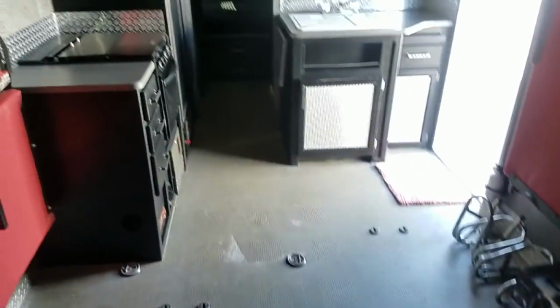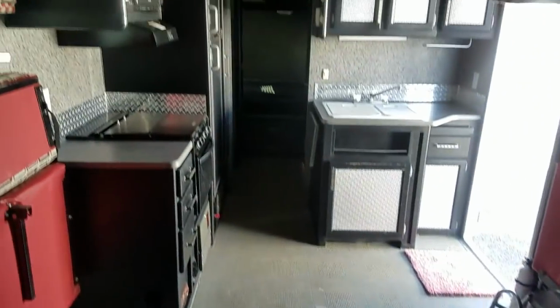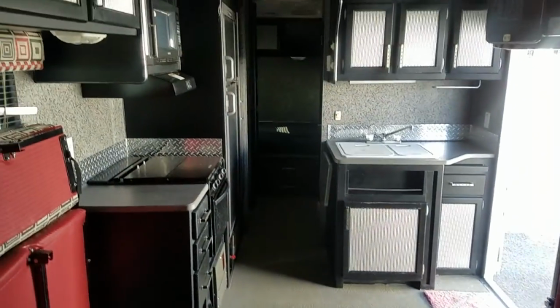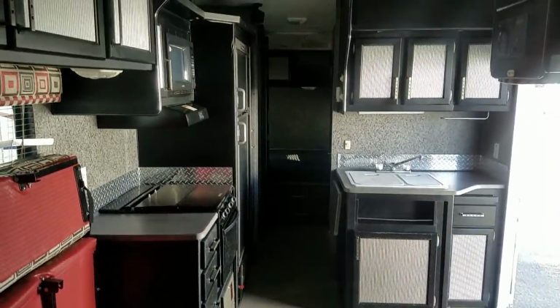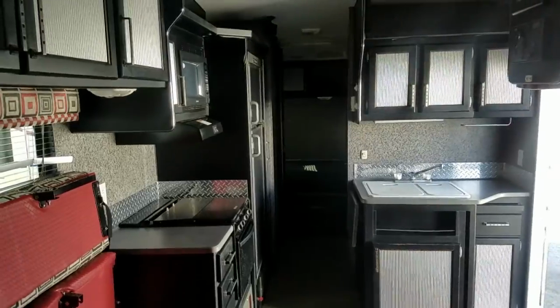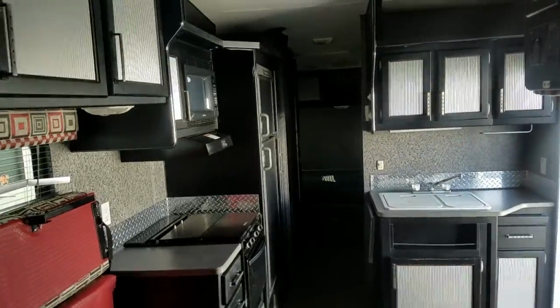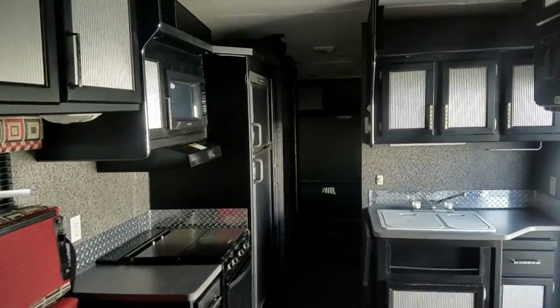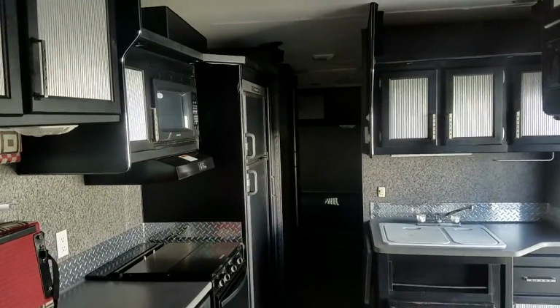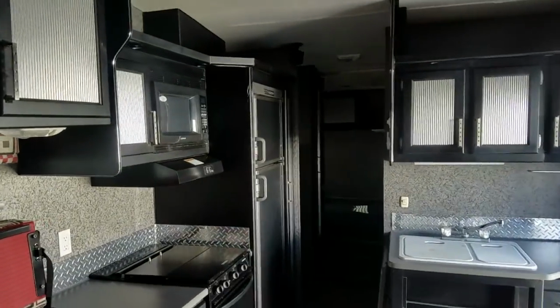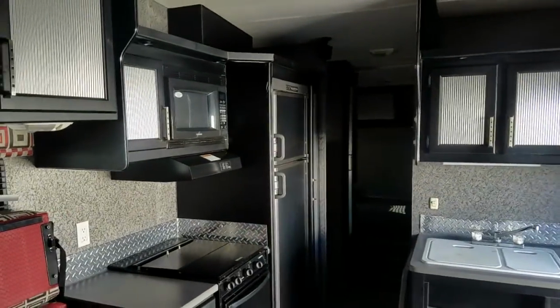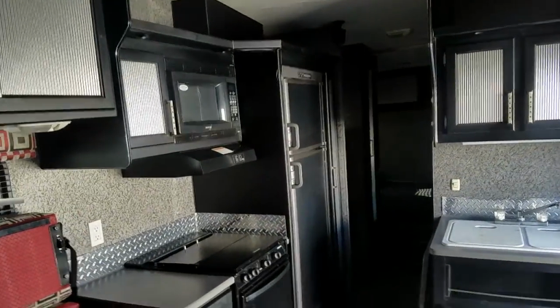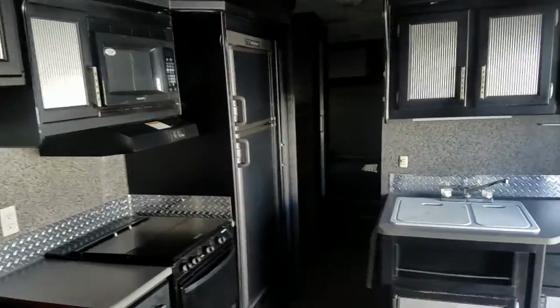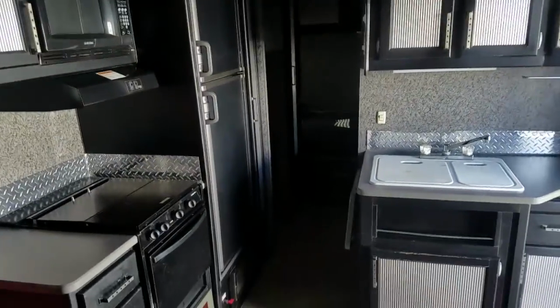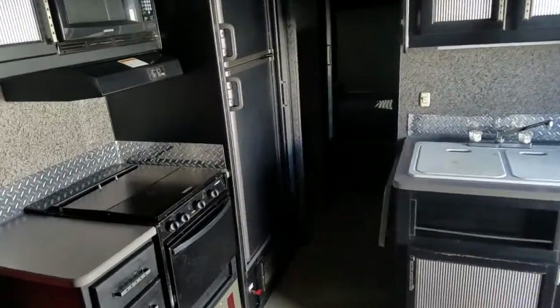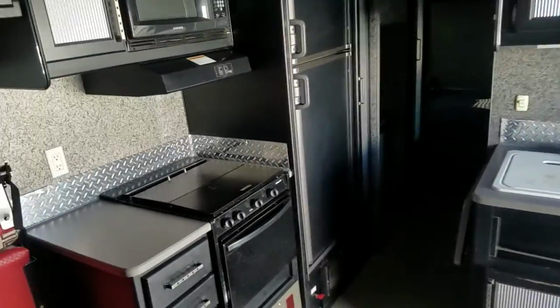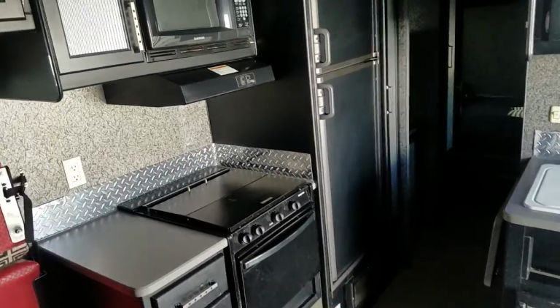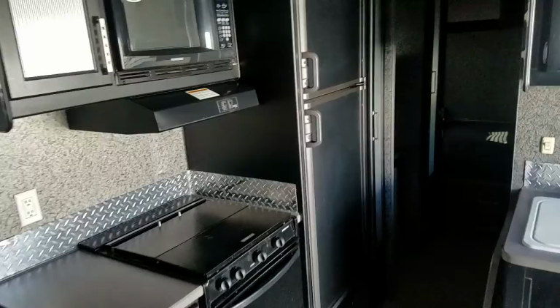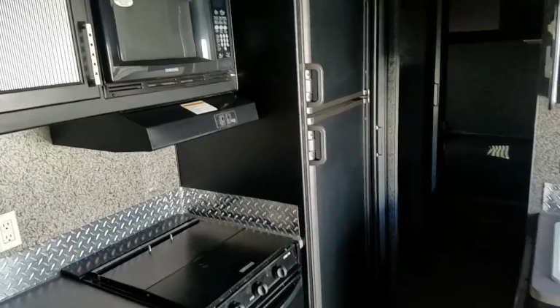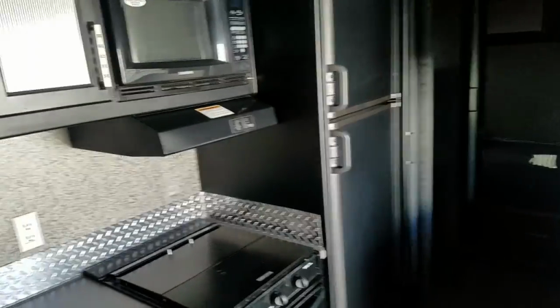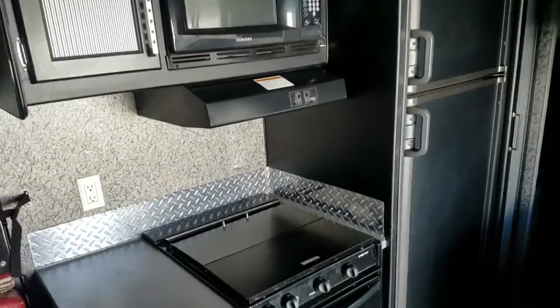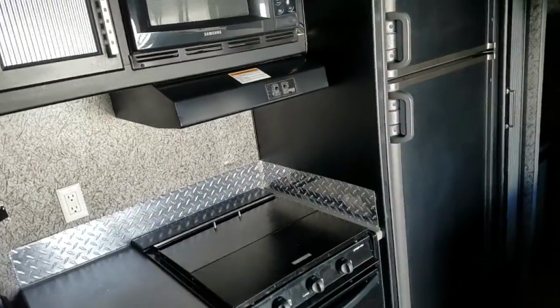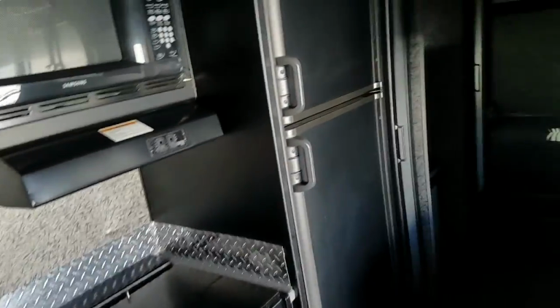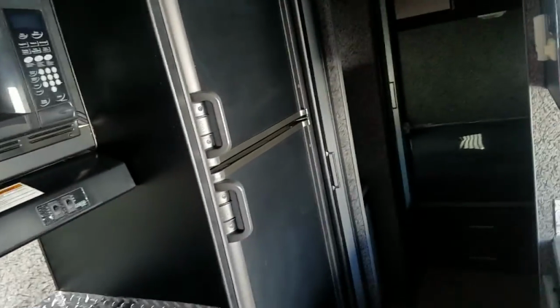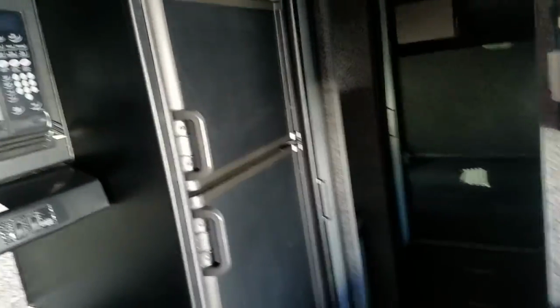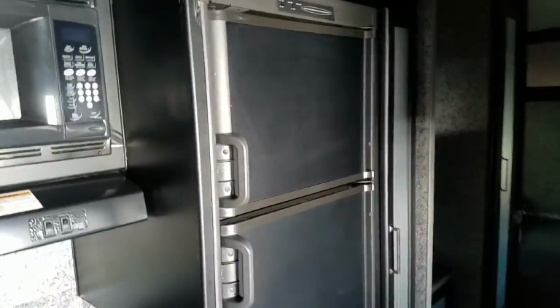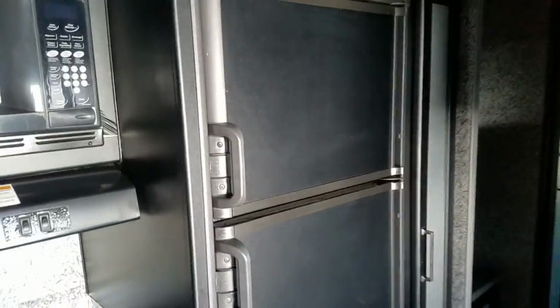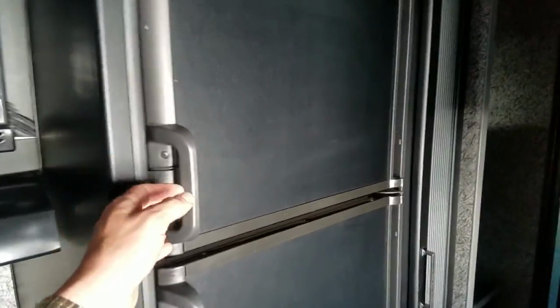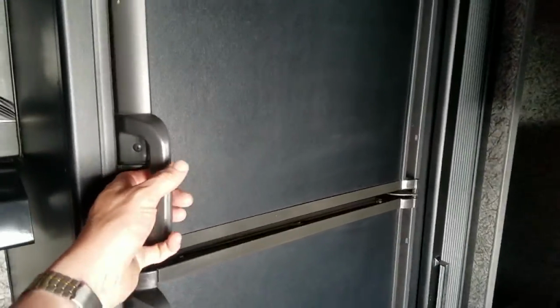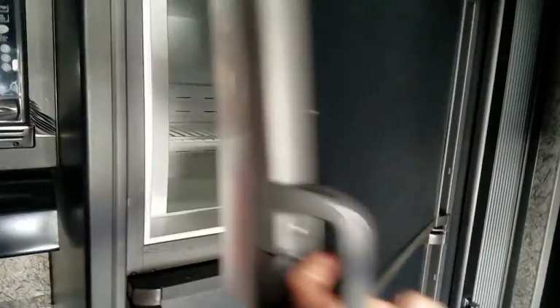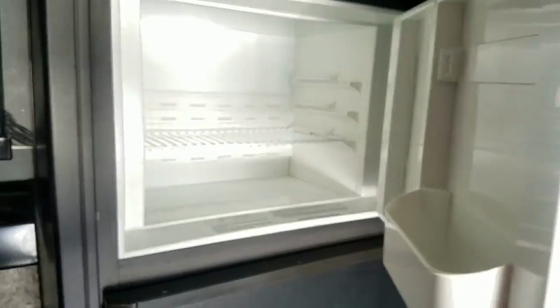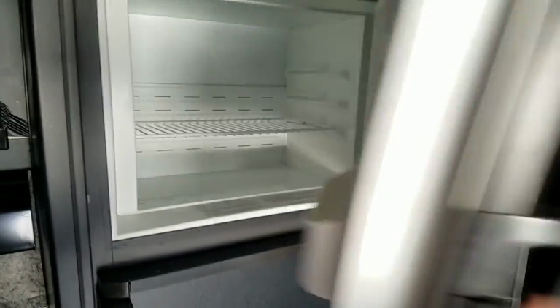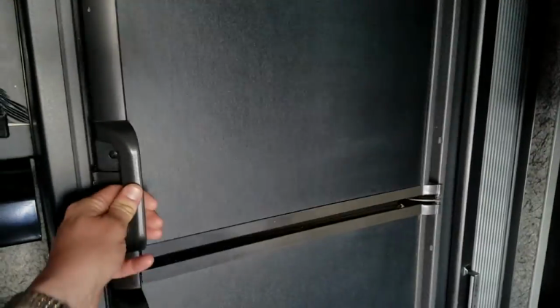Over on this side we've got the kitchen. I tested the air conditioner and the heat — they work. The microwave works, the stove works. The refrigerator: I've got it to power on and it appears to get cold fine.